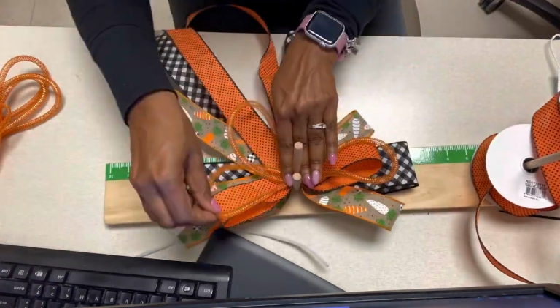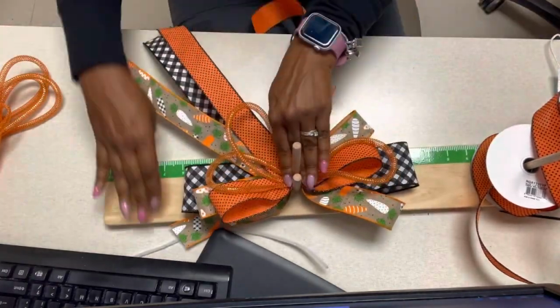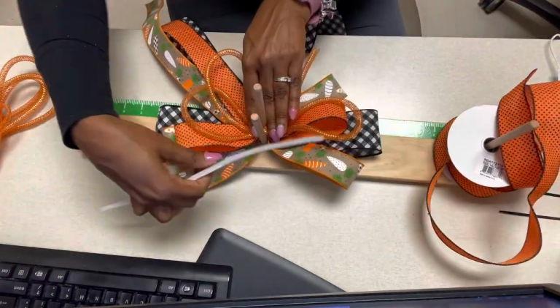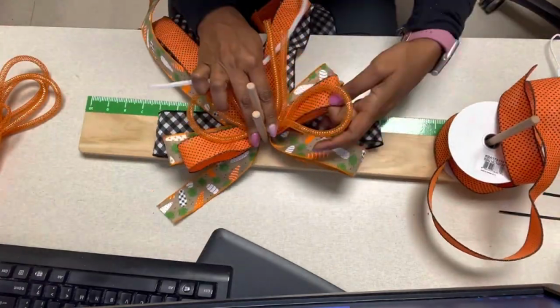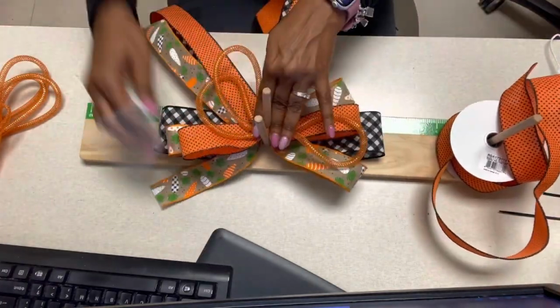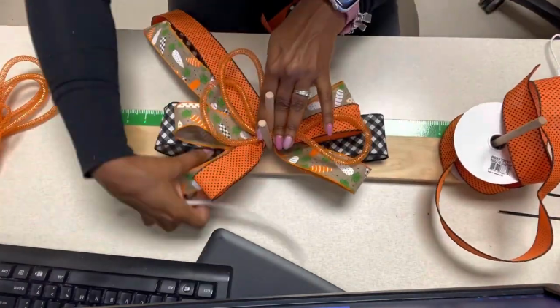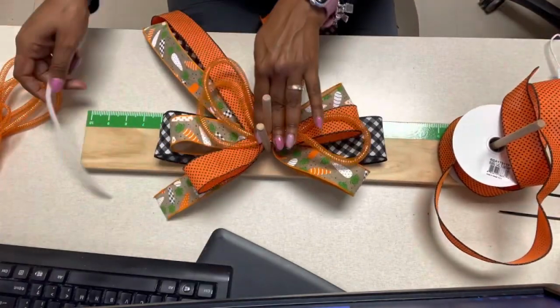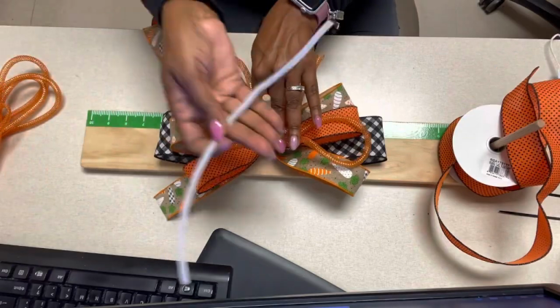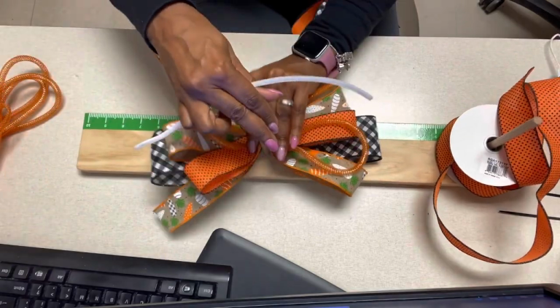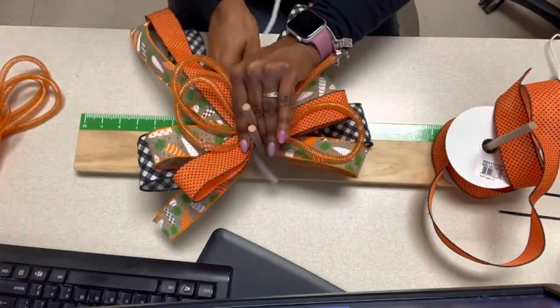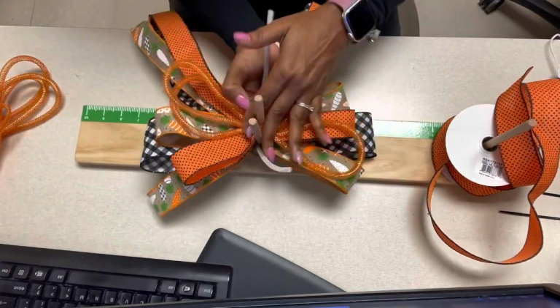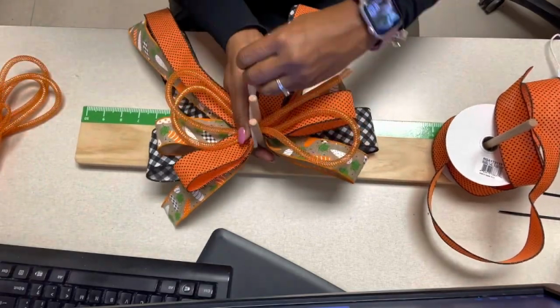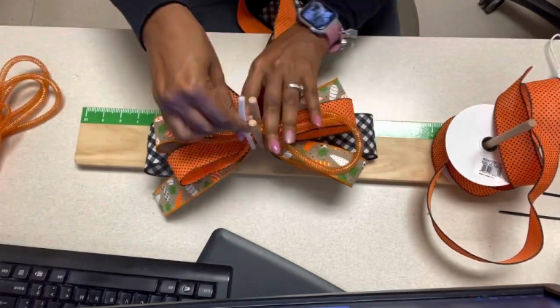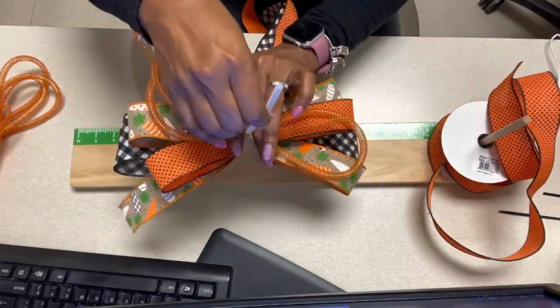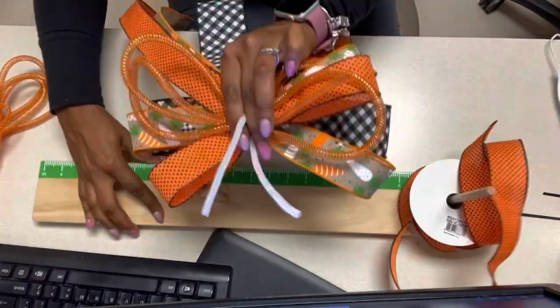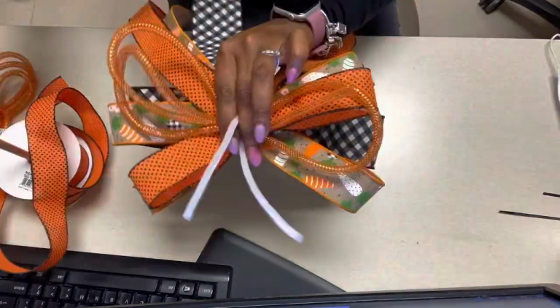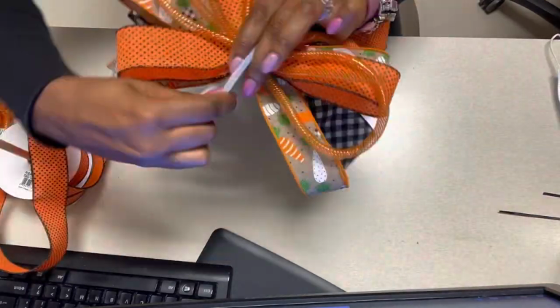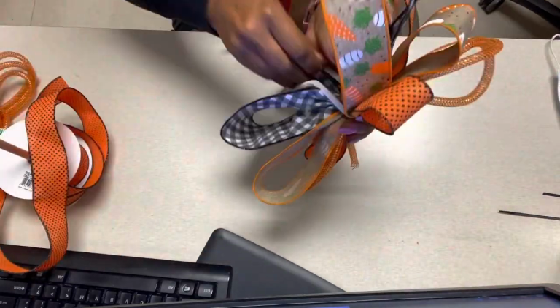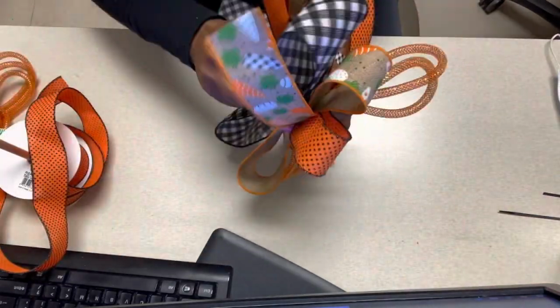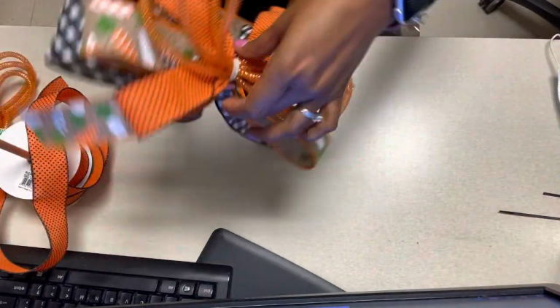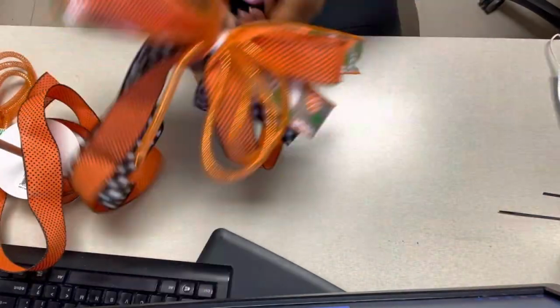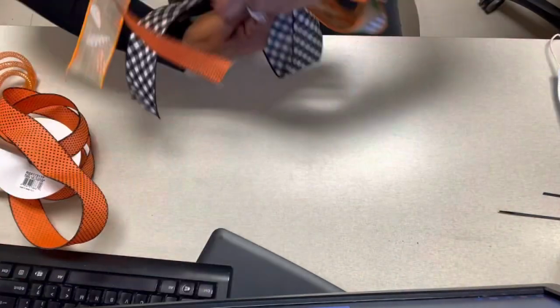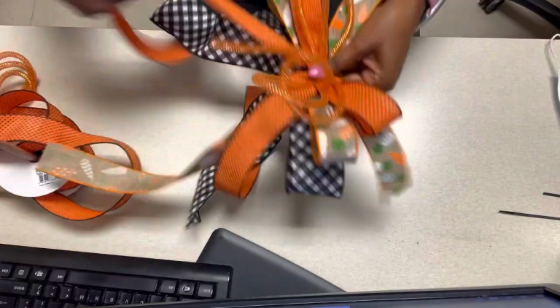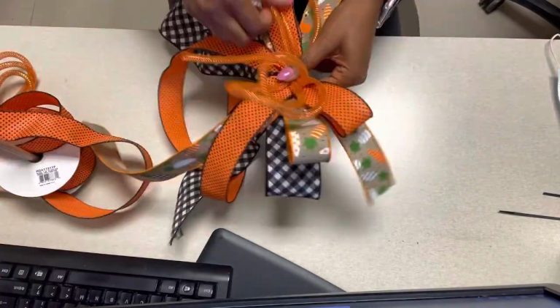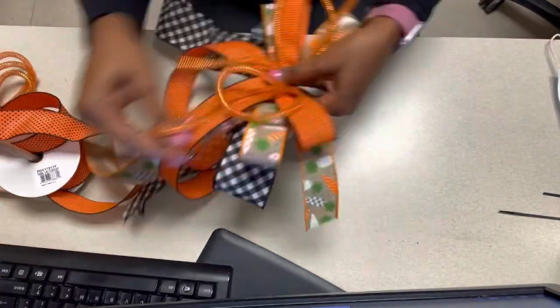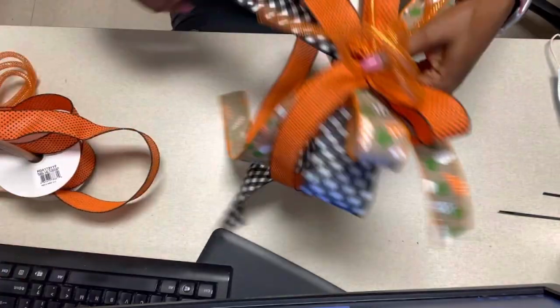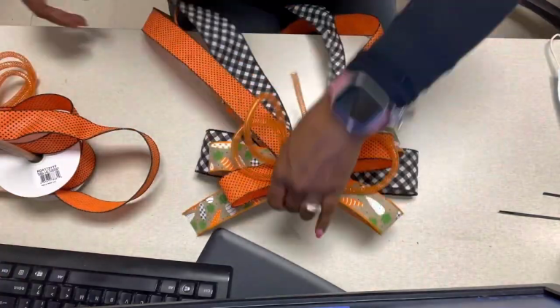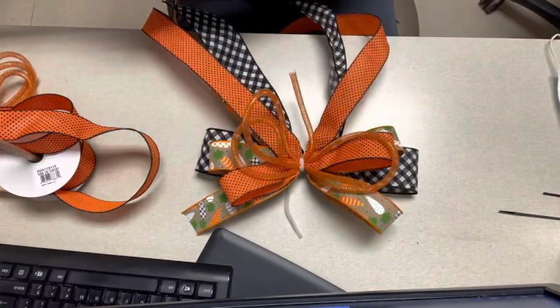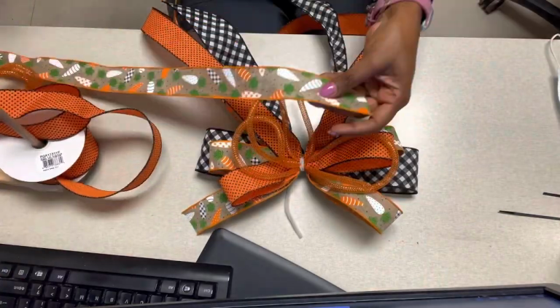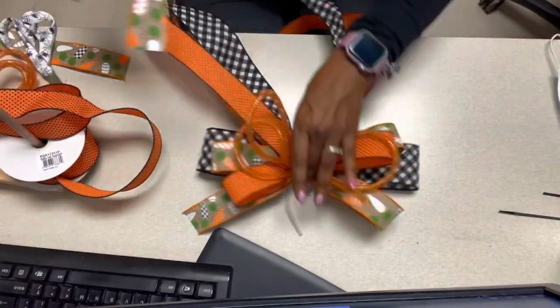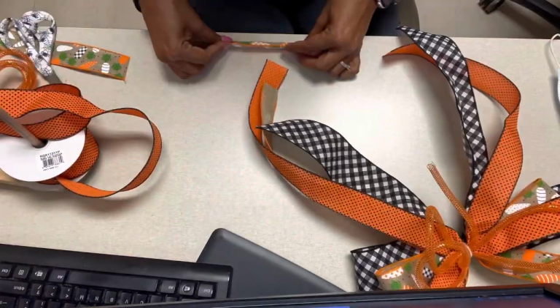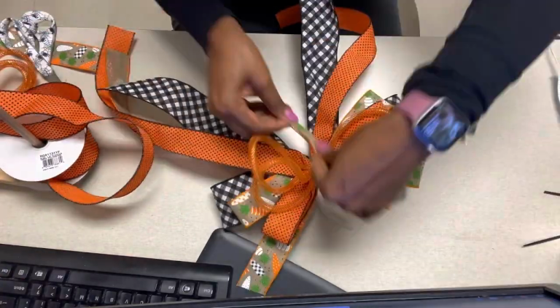I fold the tubing in half, fold that in half again, and then have two loops on one side and one loop on the other side. I then place my pipe cleaner and make sure that it's nice and tight.